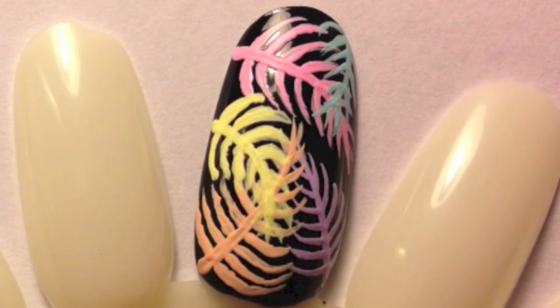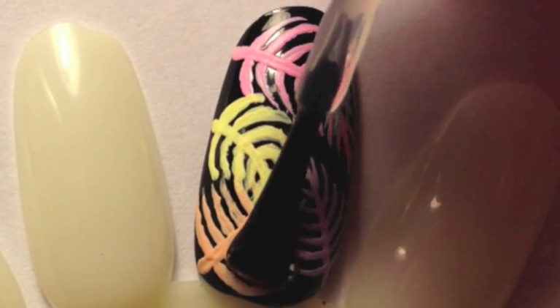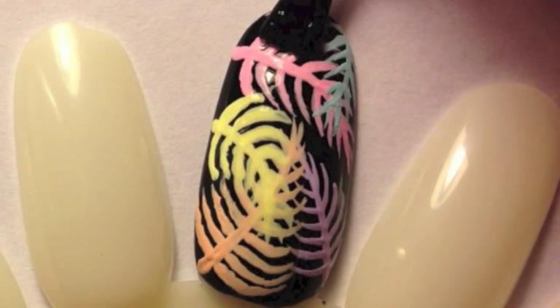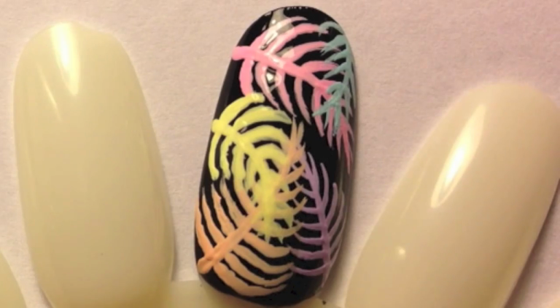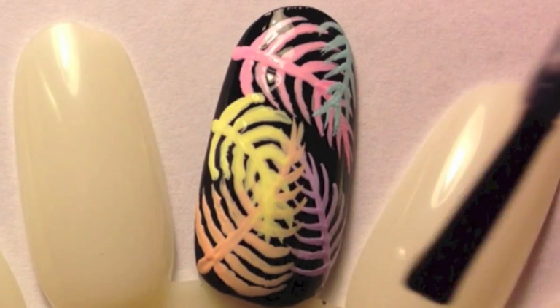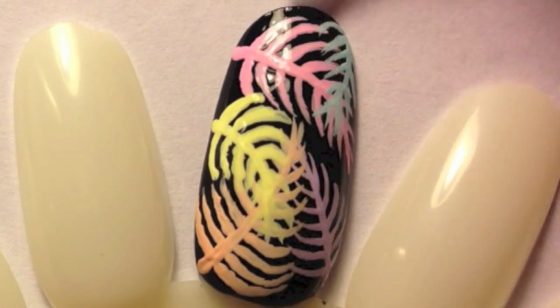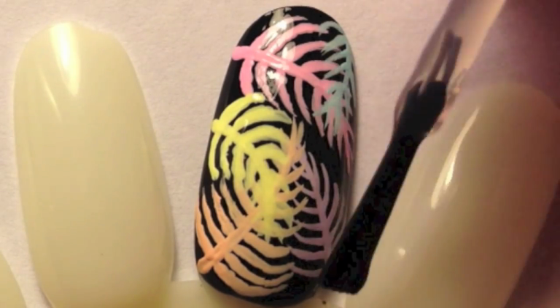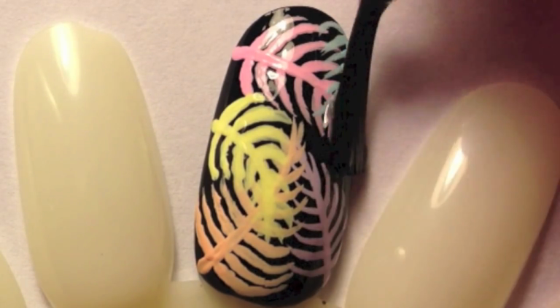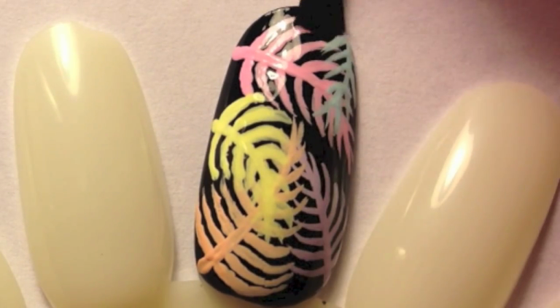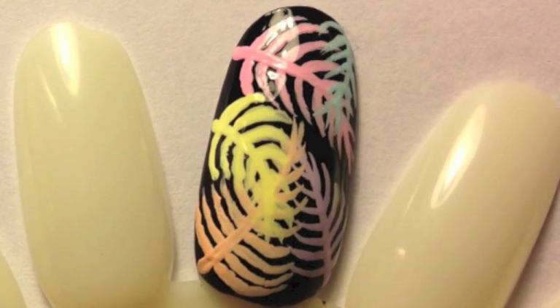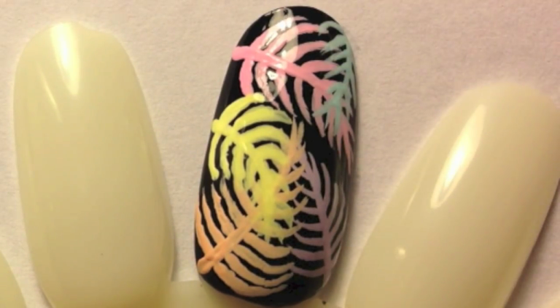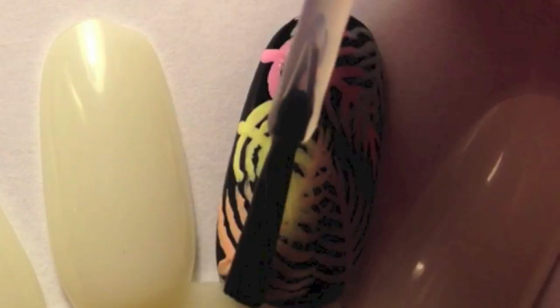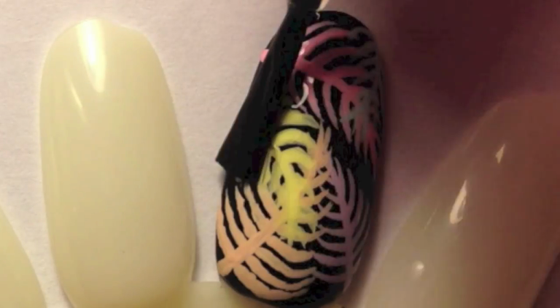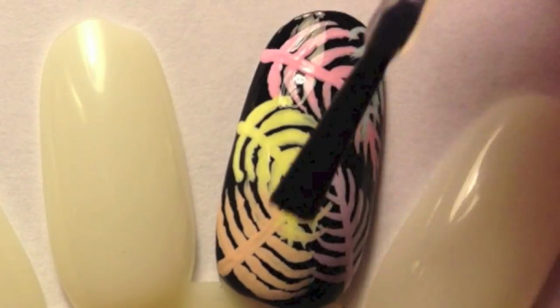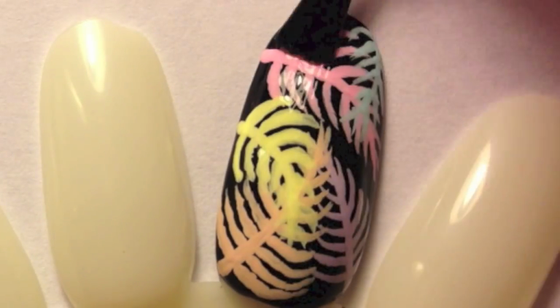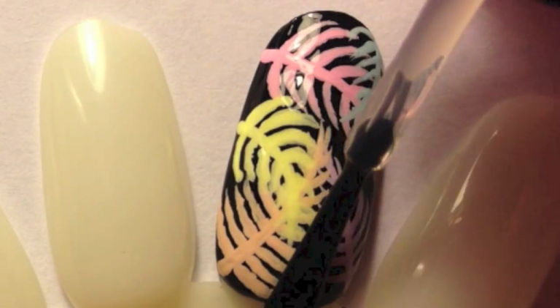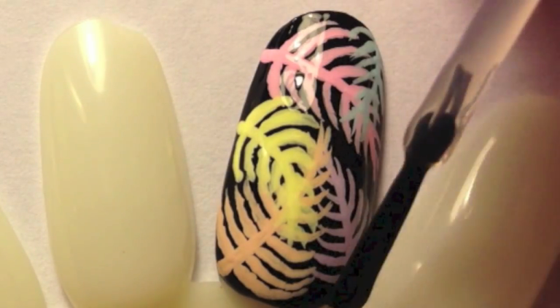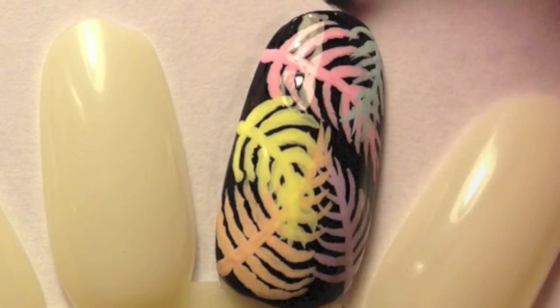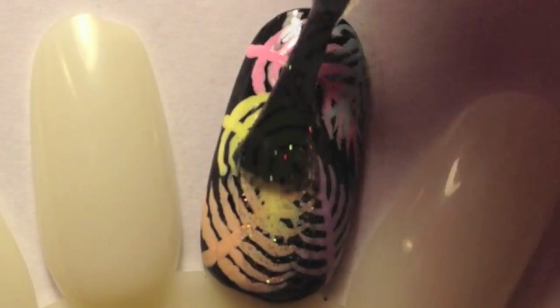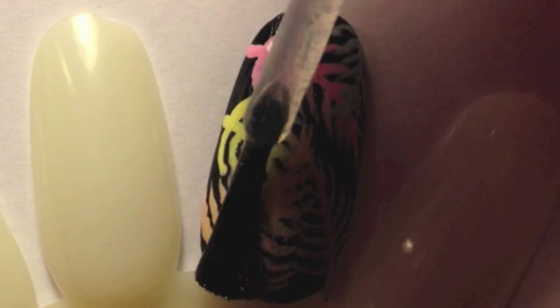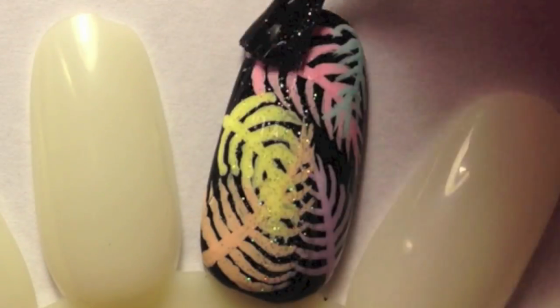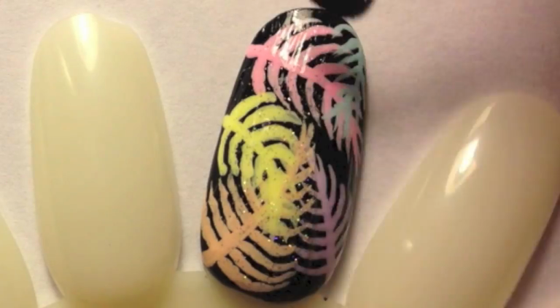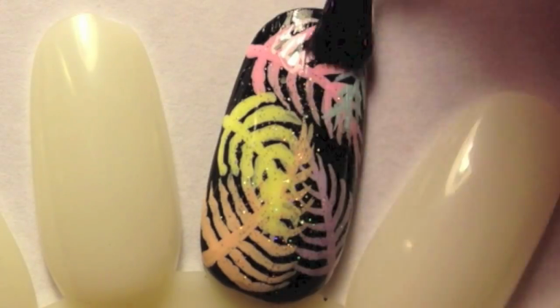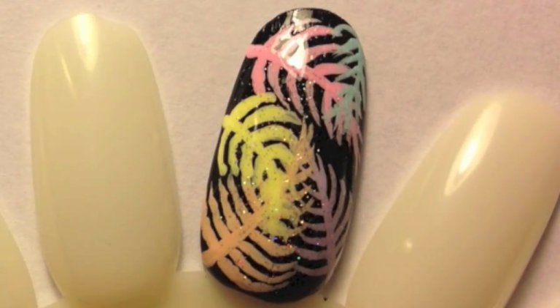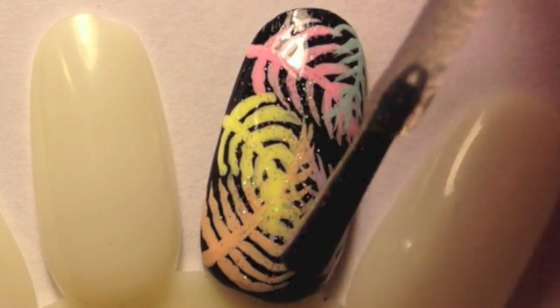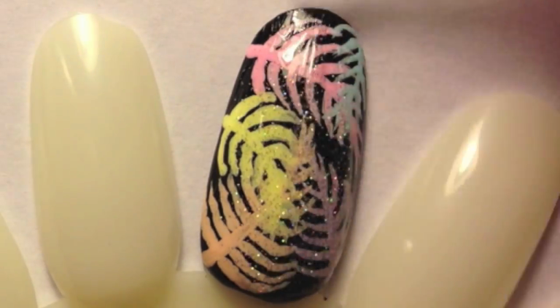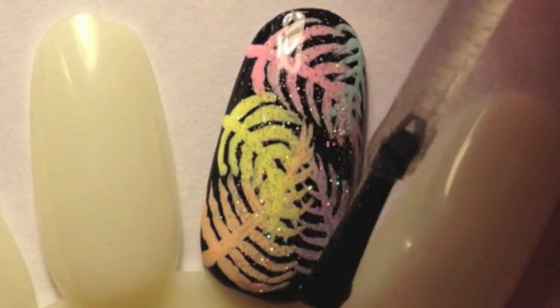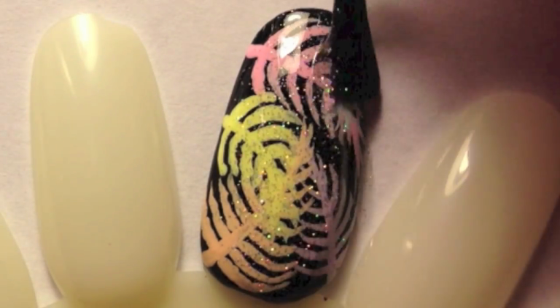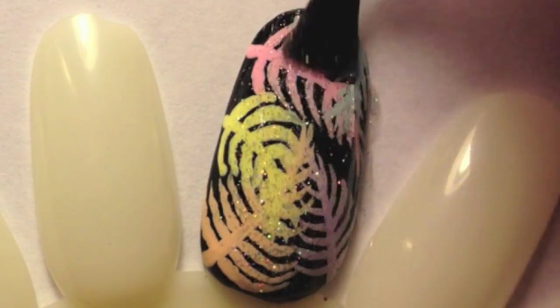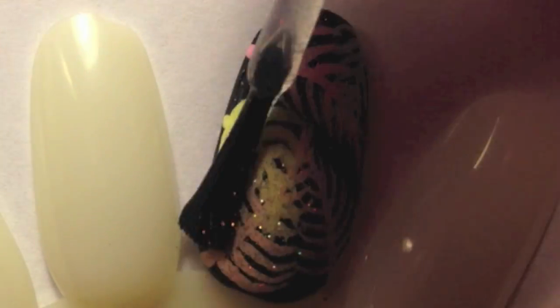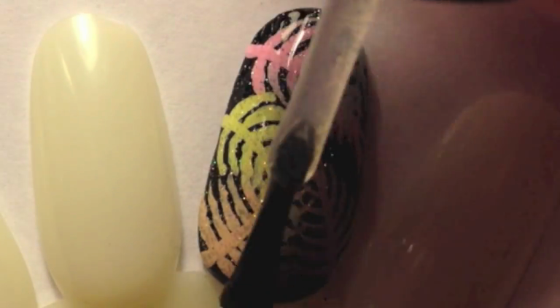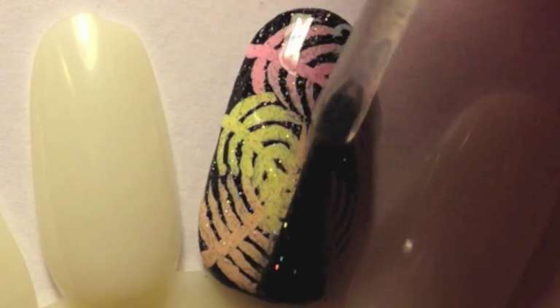Now you want to go in with a top coat to finish off your design. You can also go in with a glitter top coat if you like — this will help hide any imperfections in your design.